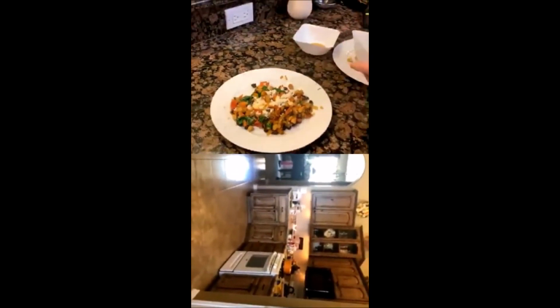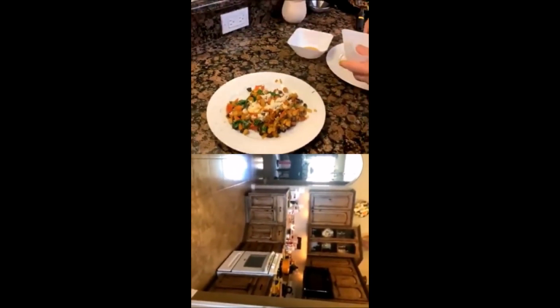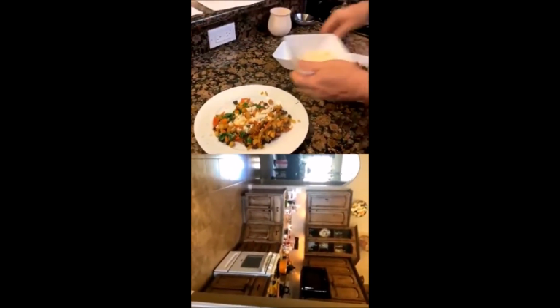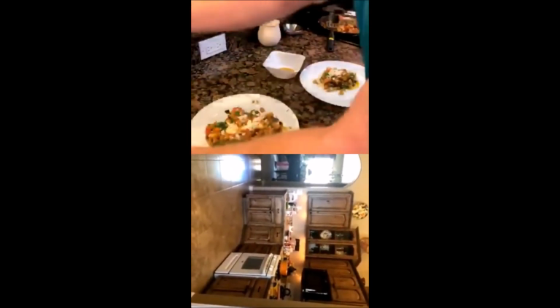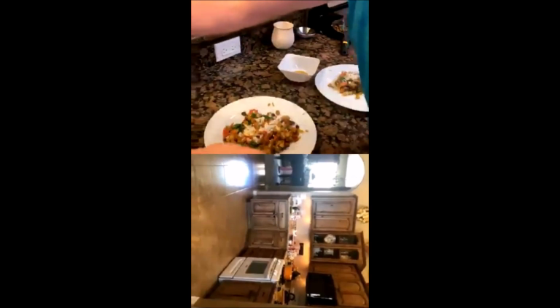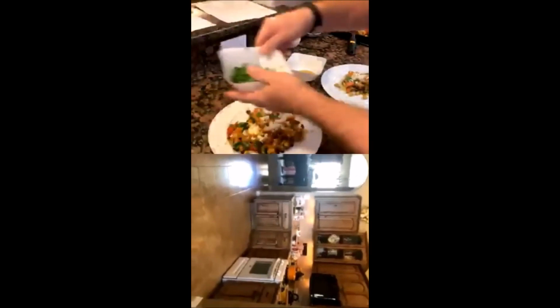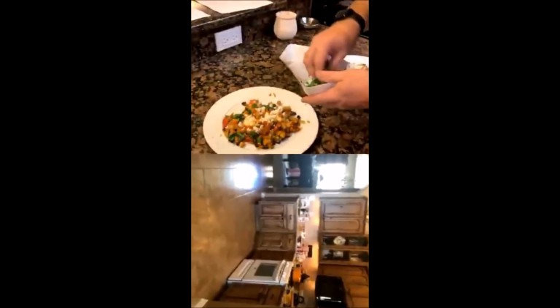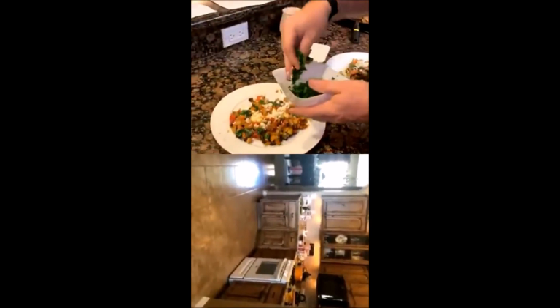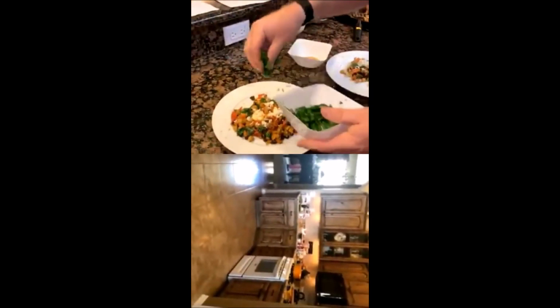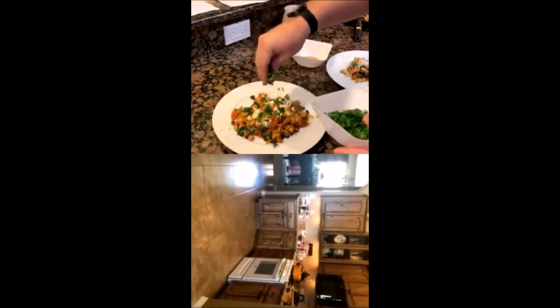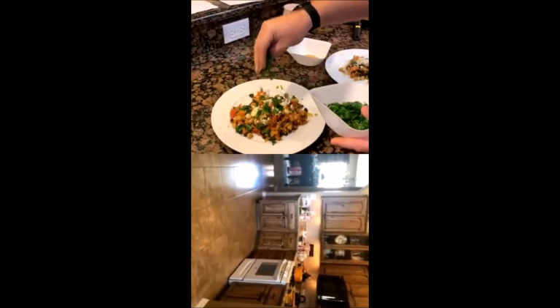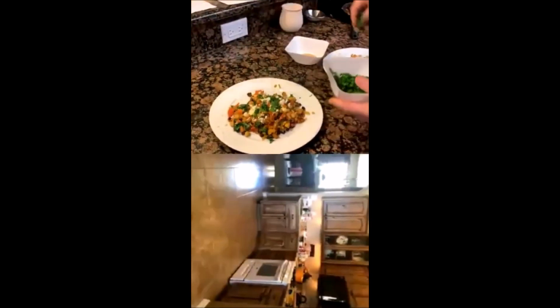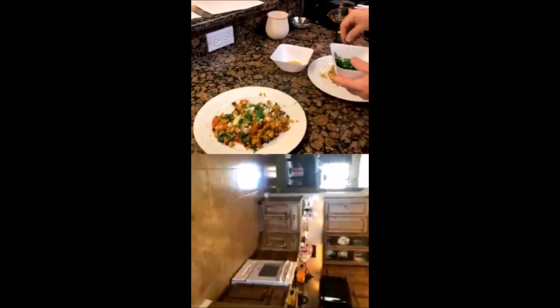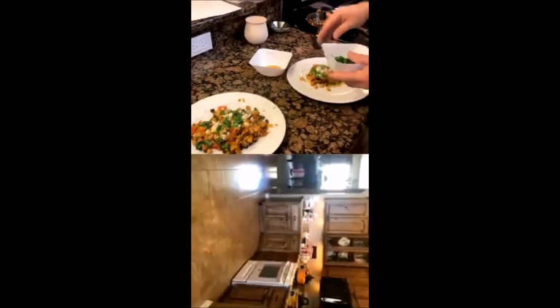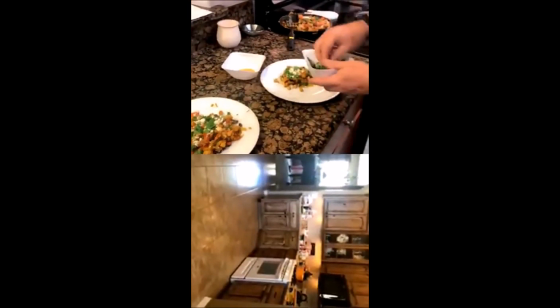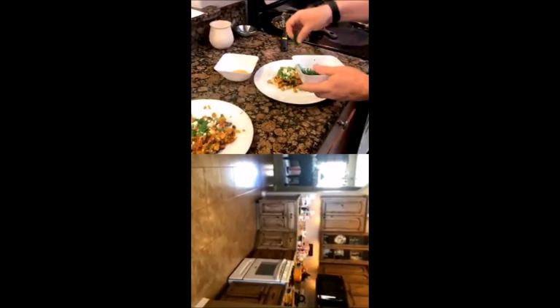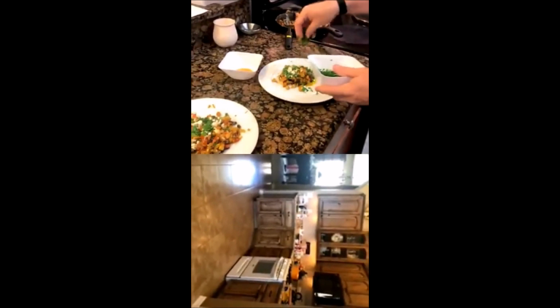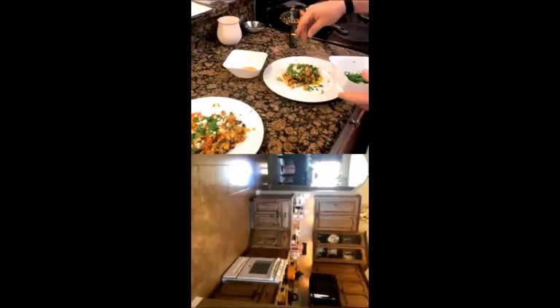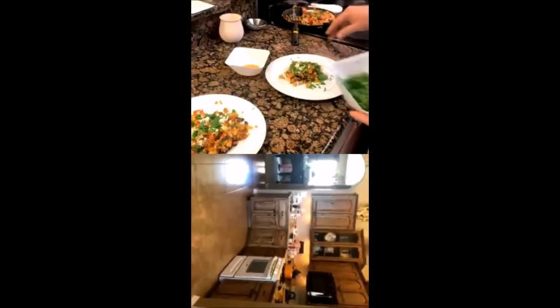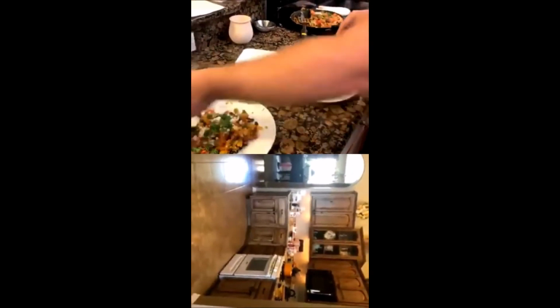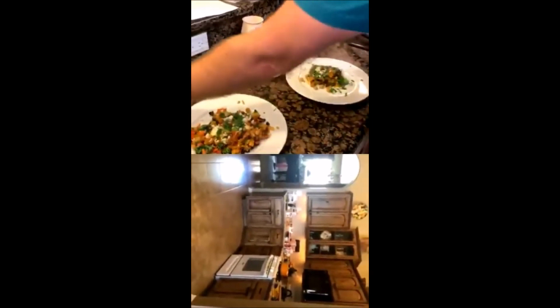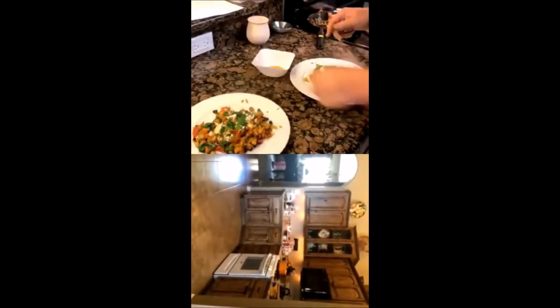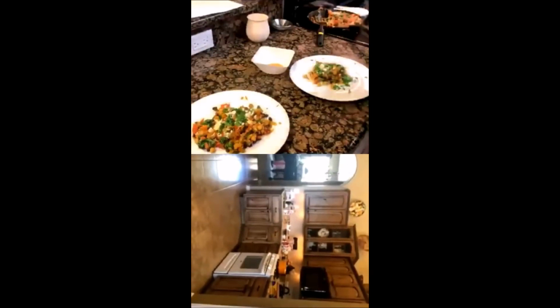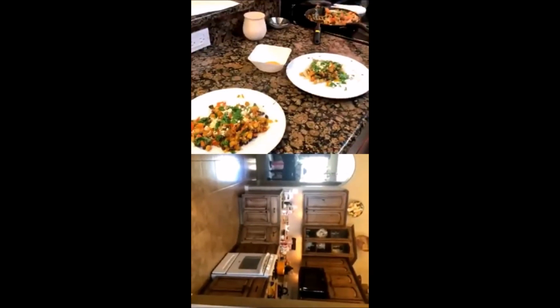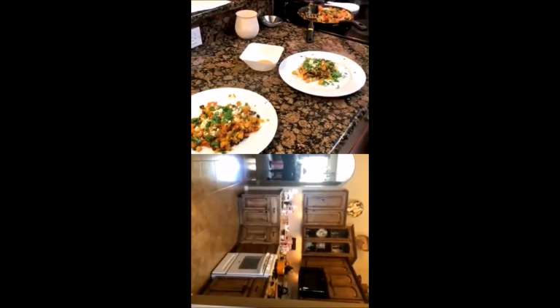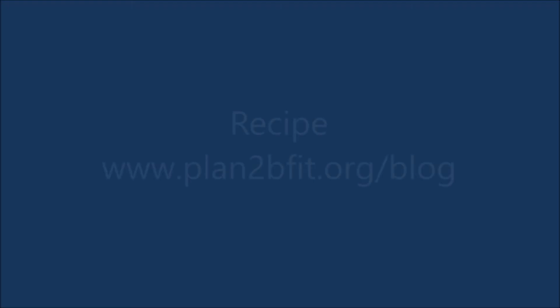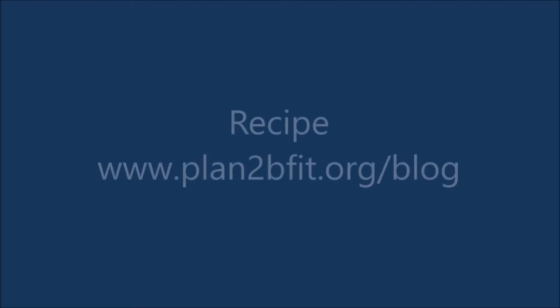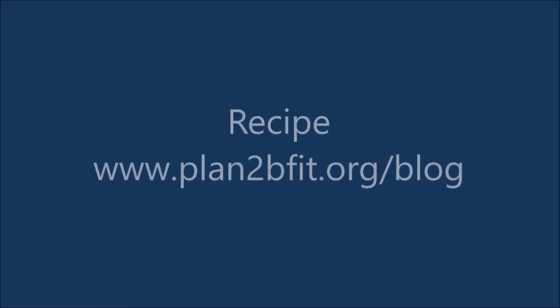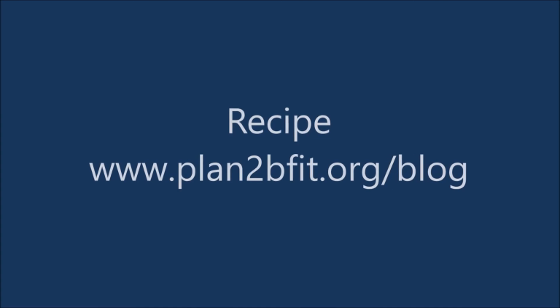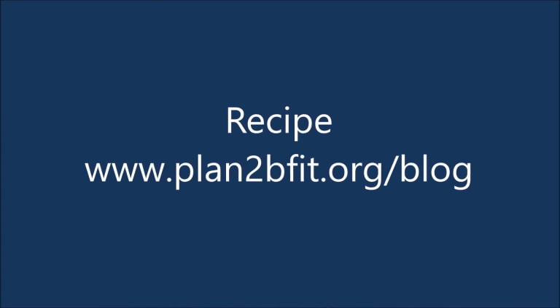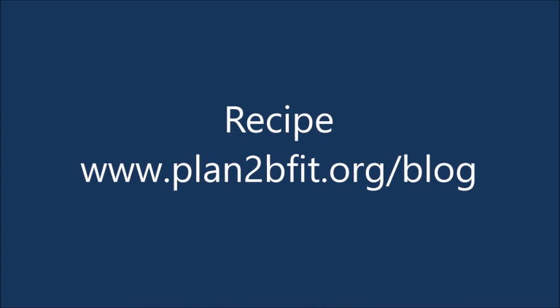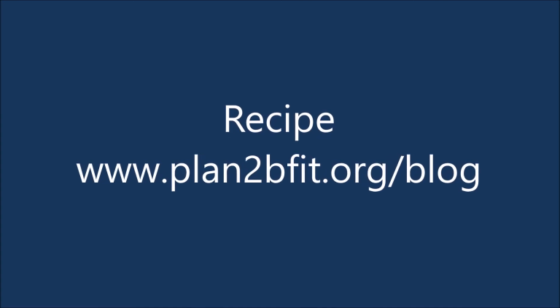I would serve this with either some pita bread, since the dish does have a little bit of a Middle Eastern flair to it, or maybe even just a nice little baguette — something to go into the eggs and swipe it all up. You can find the recipe at plan2befit.org.